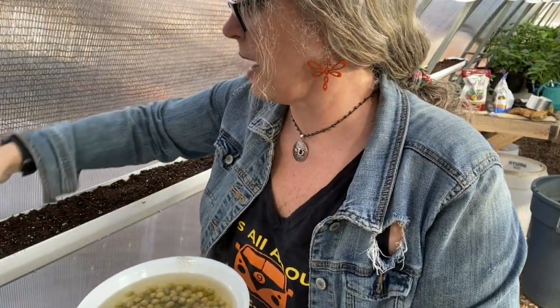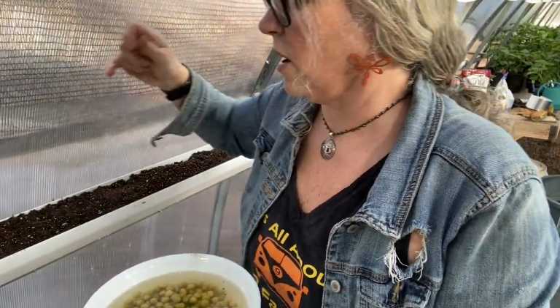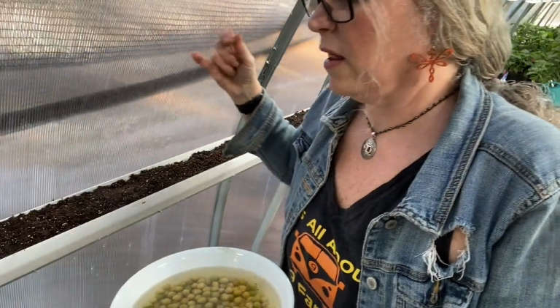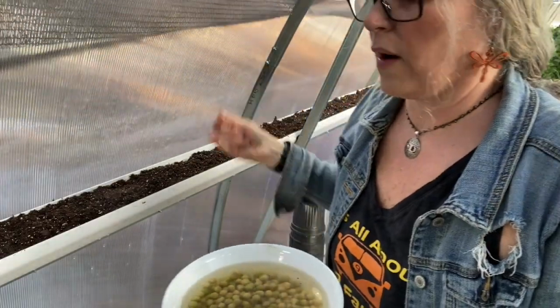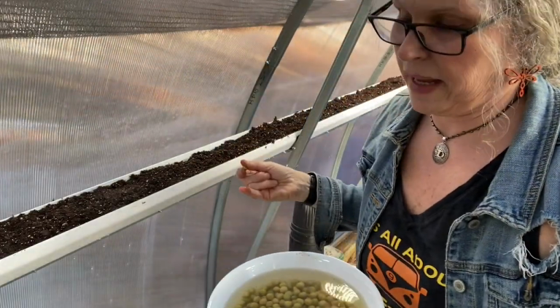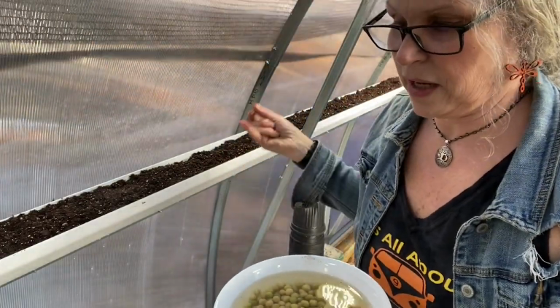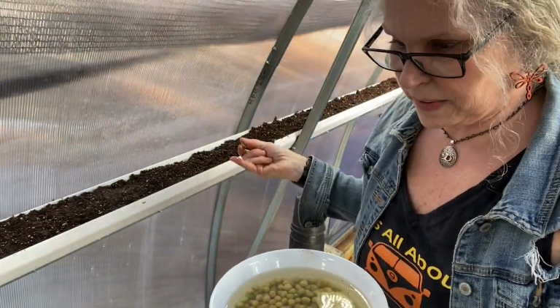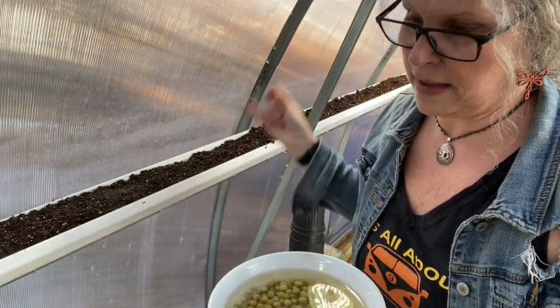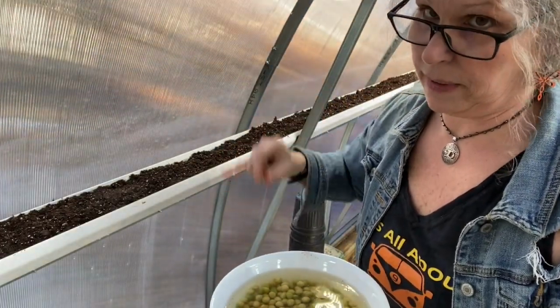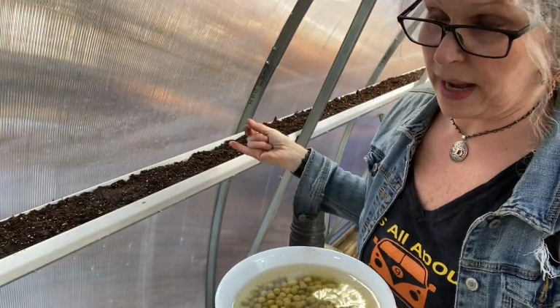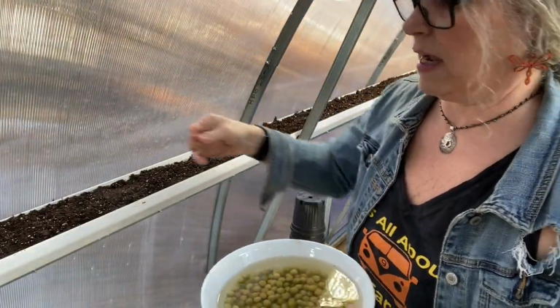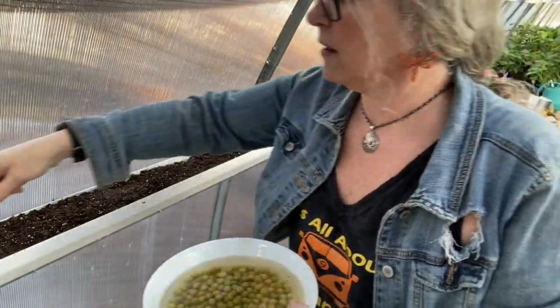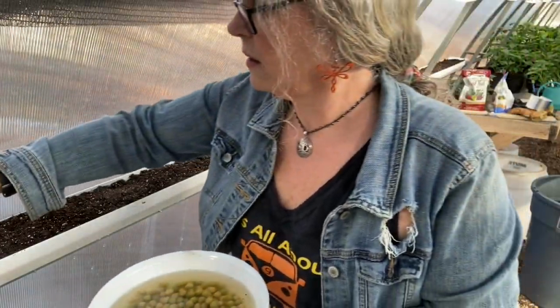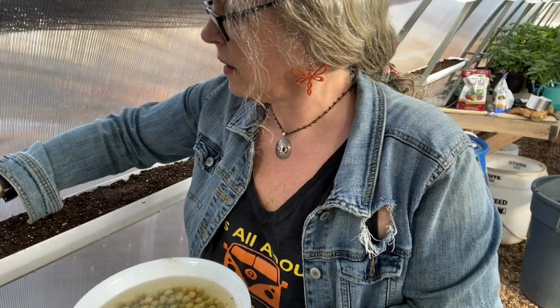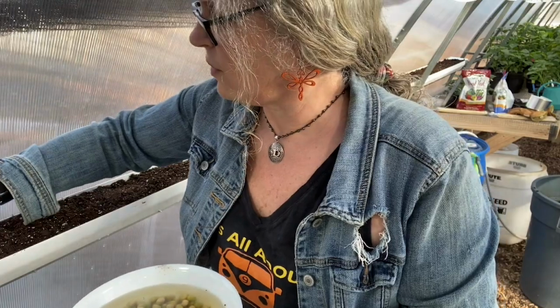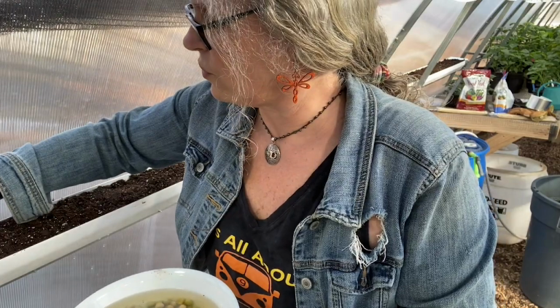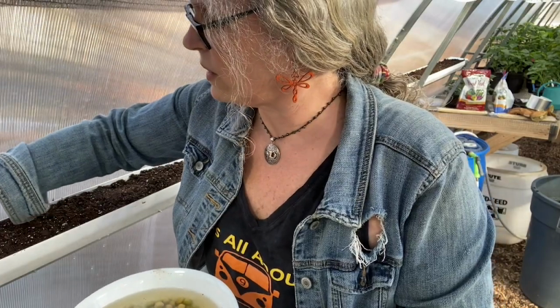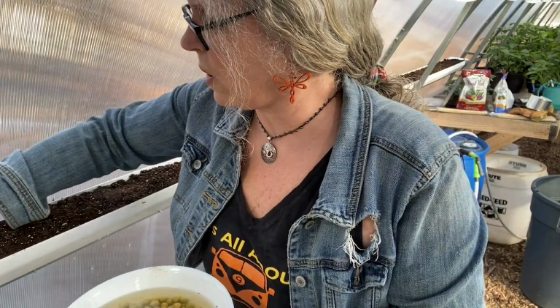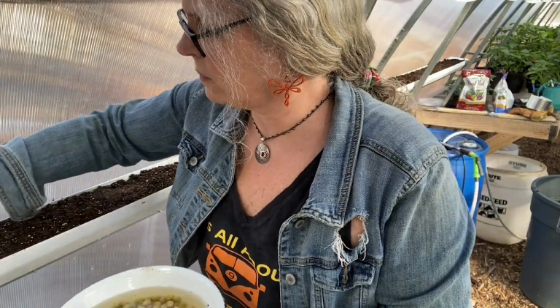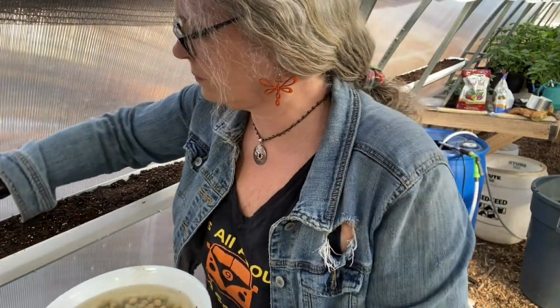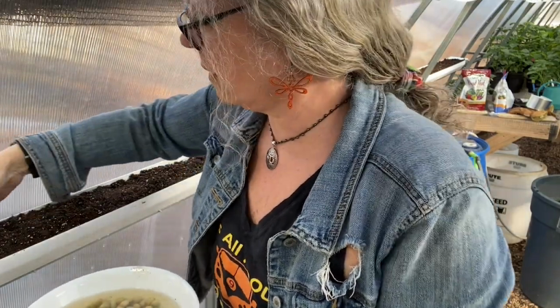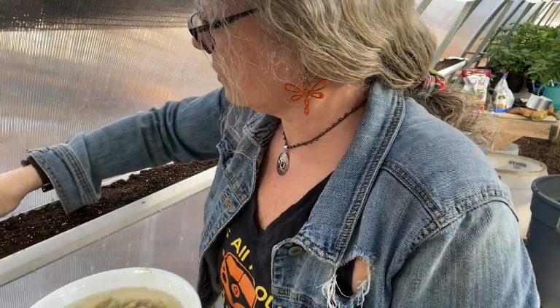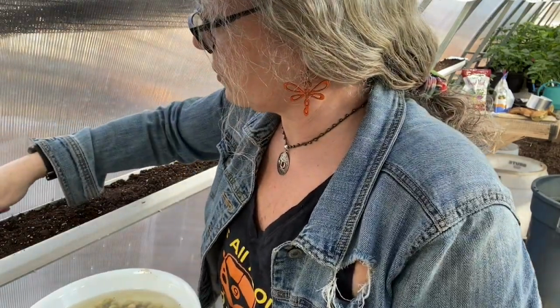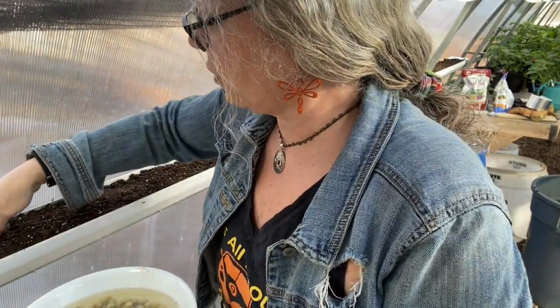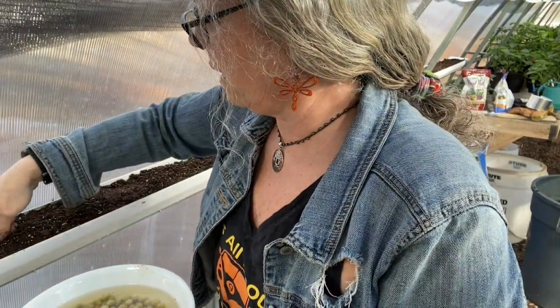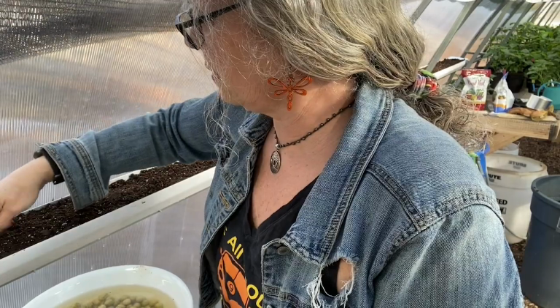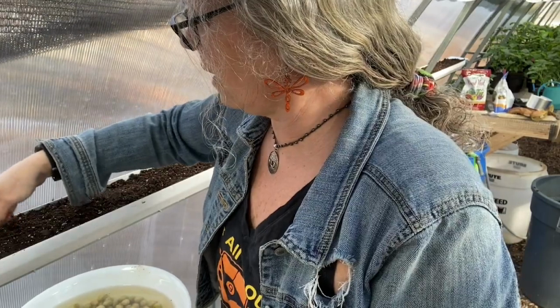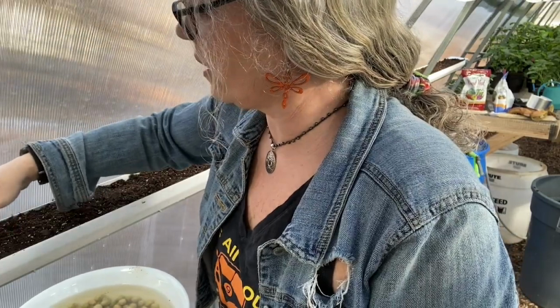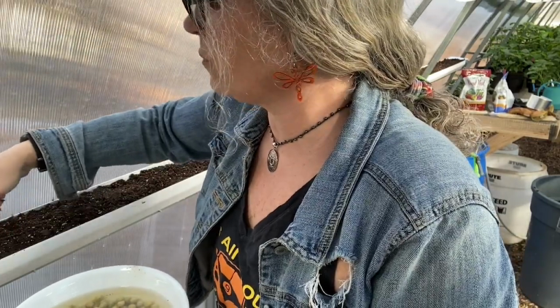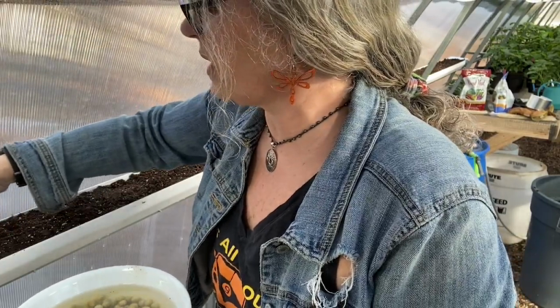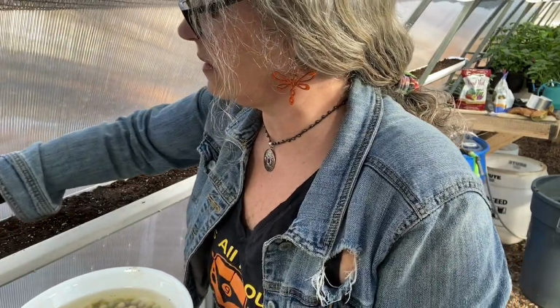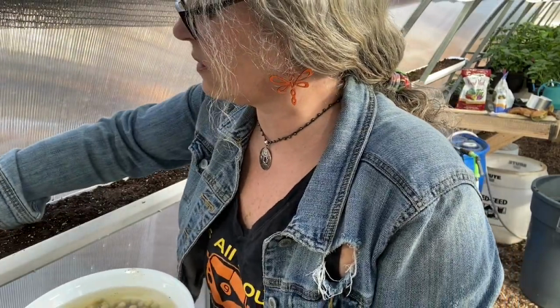Or I would plant them in cups and then transplant them back outside. You can do two inches apart. We're just going to go in, and you can do both sides of the gutter.